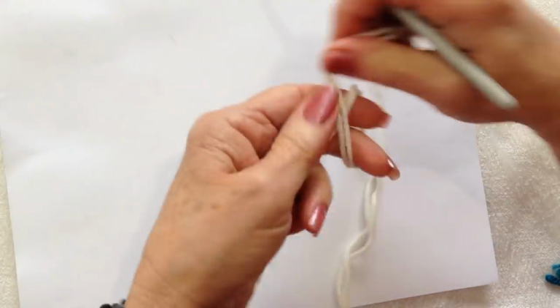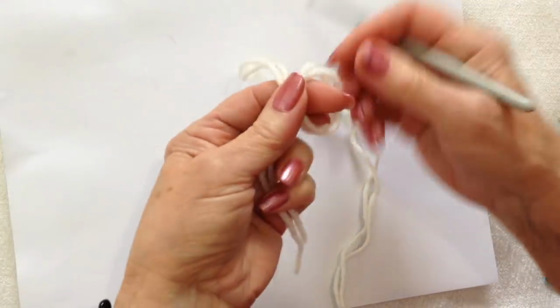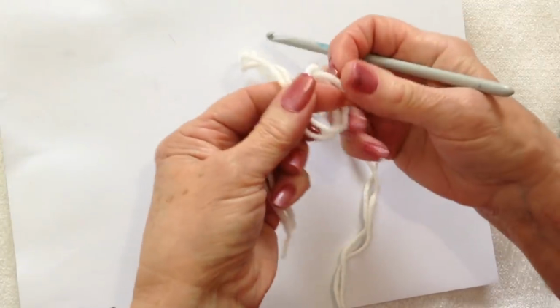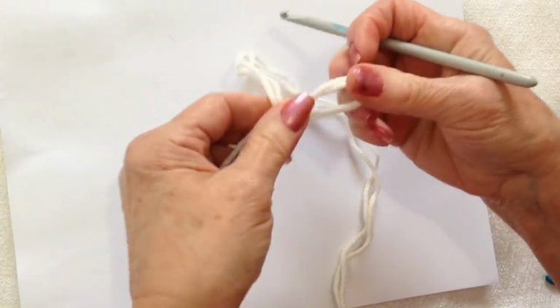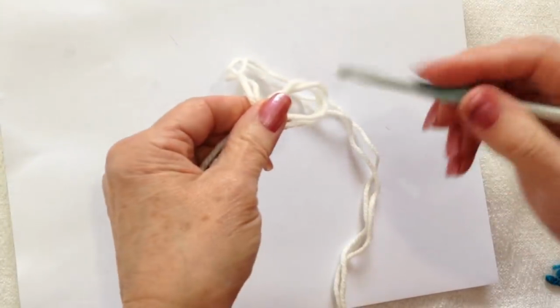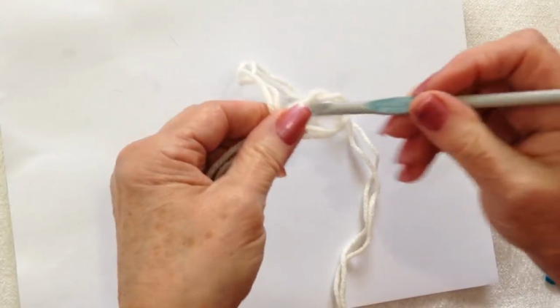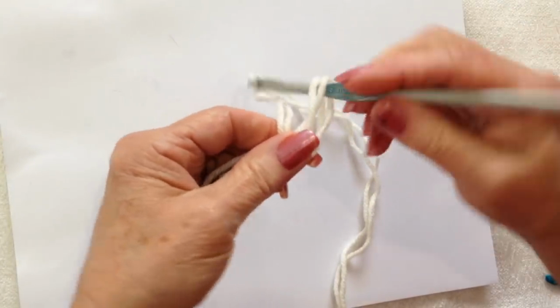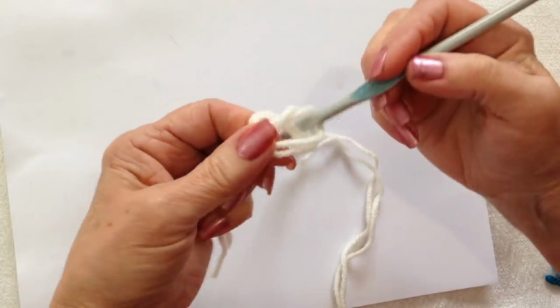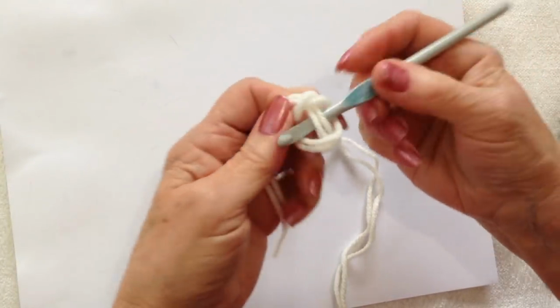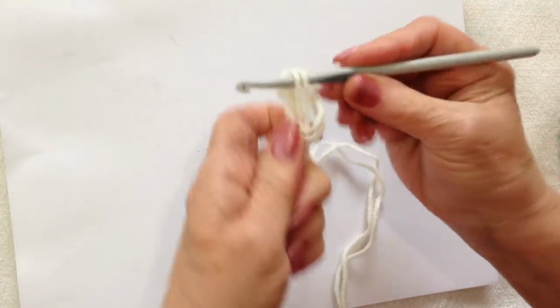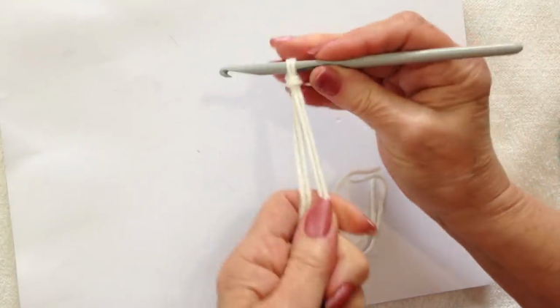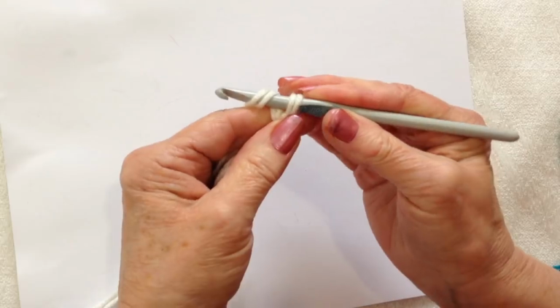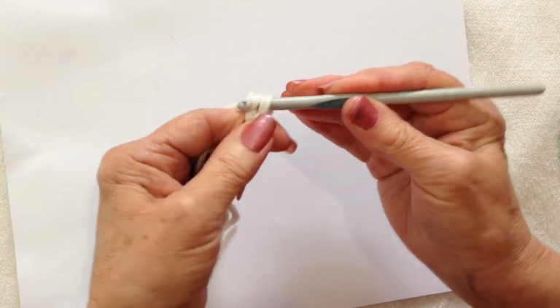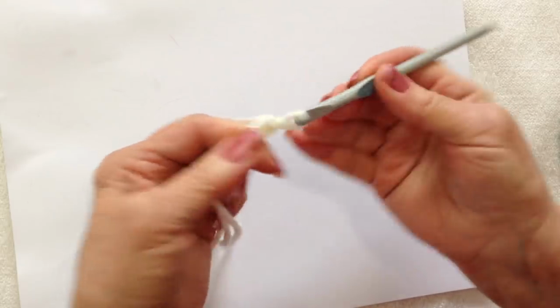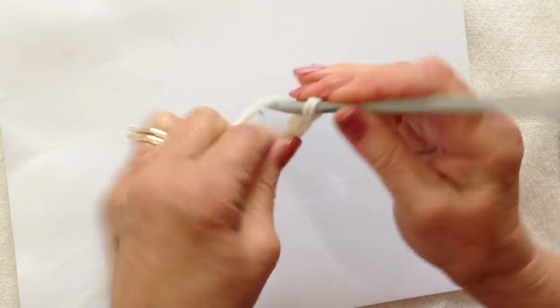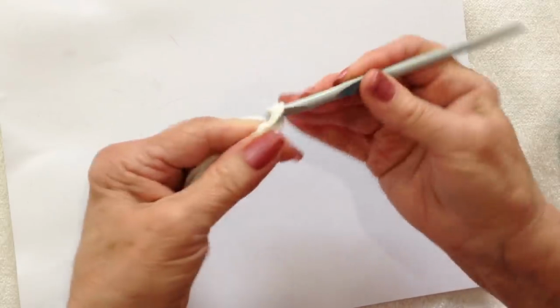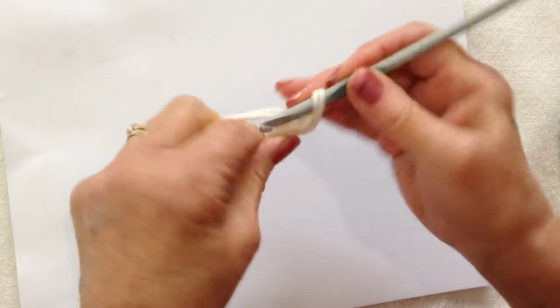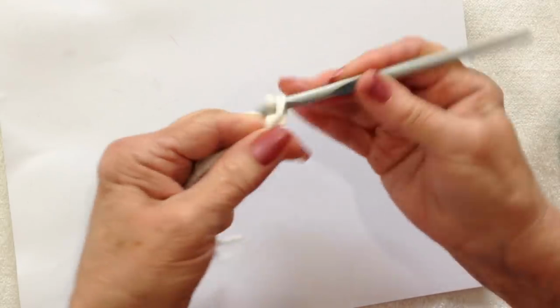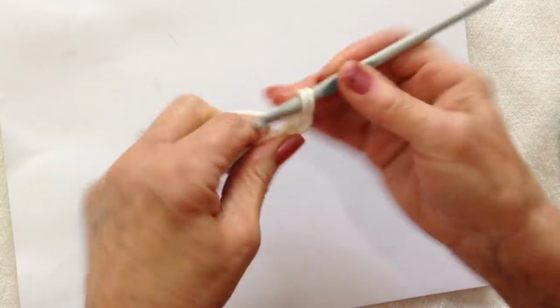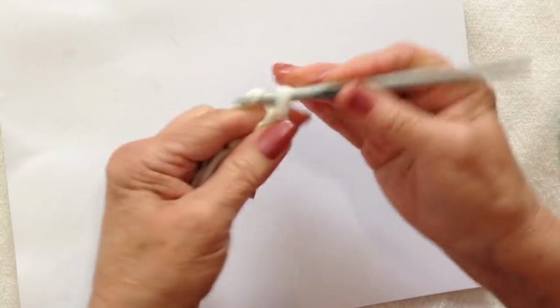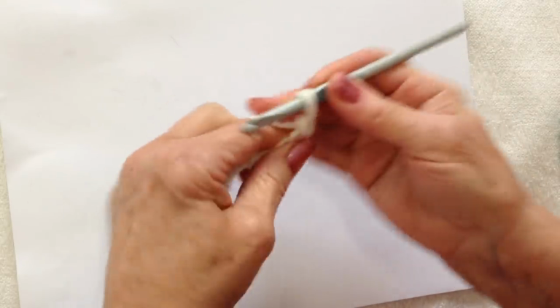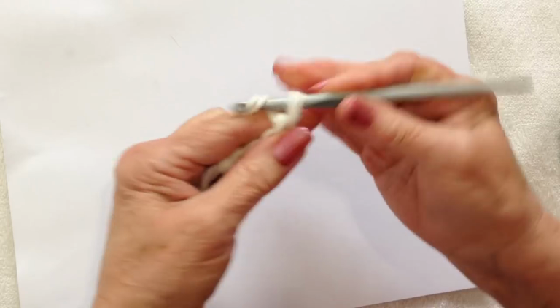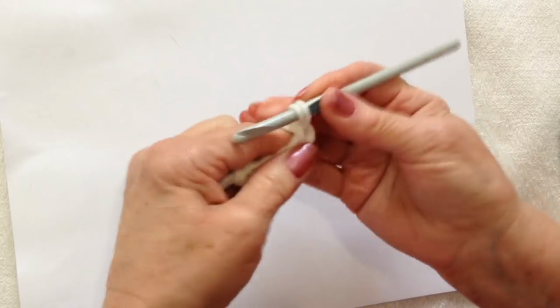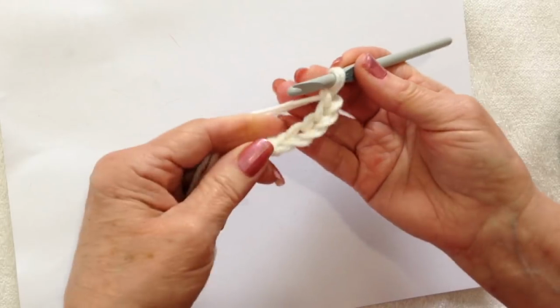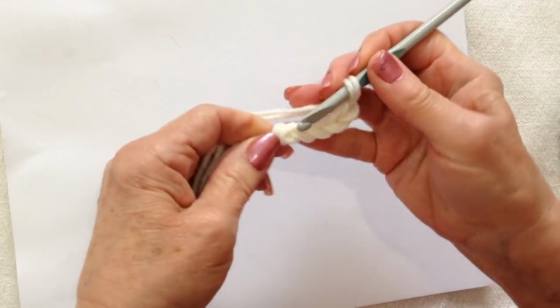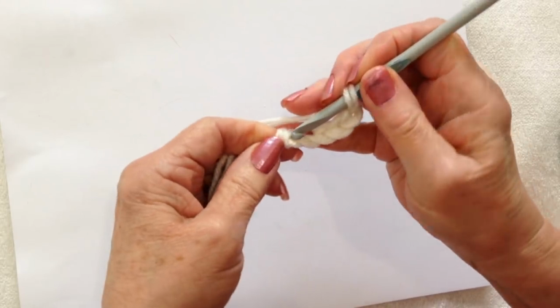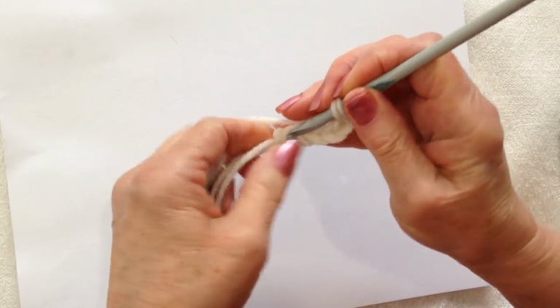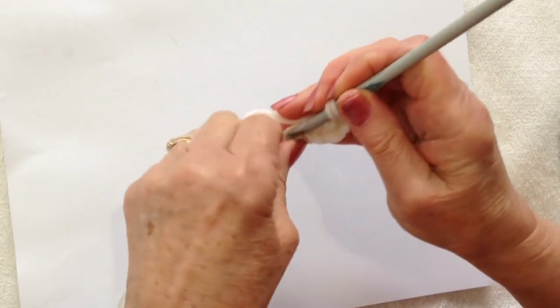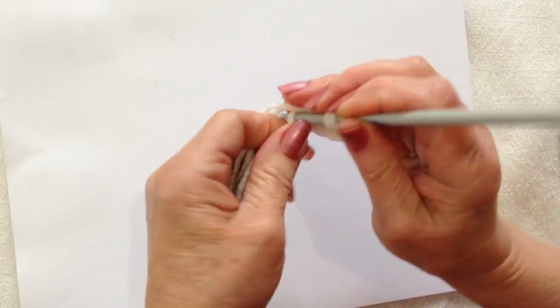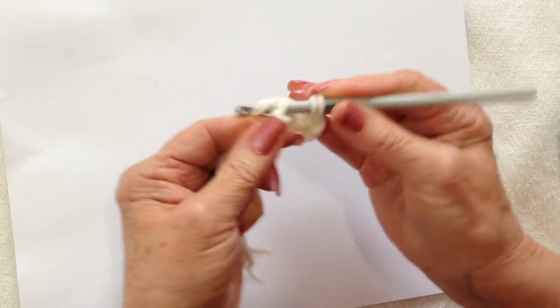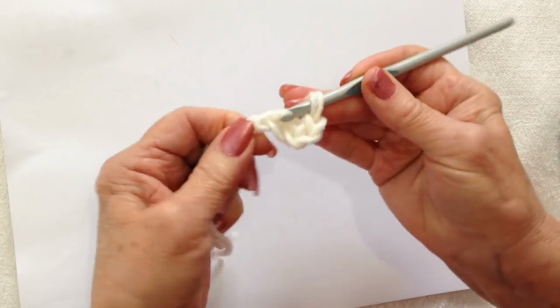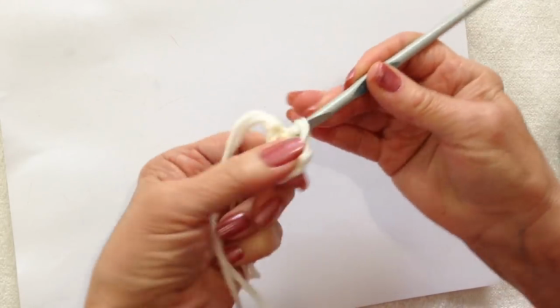Start with a slip knot. Chain 5: 1, 2, 3, 4, 5. Slip stitch to join and form a ring.